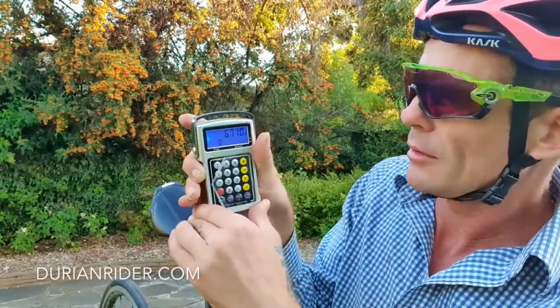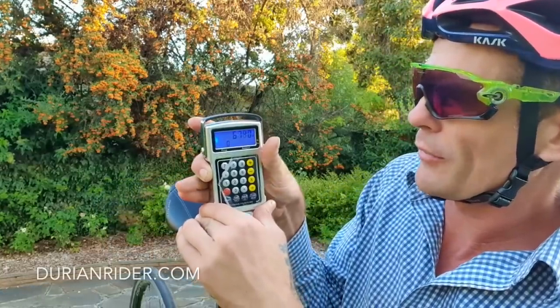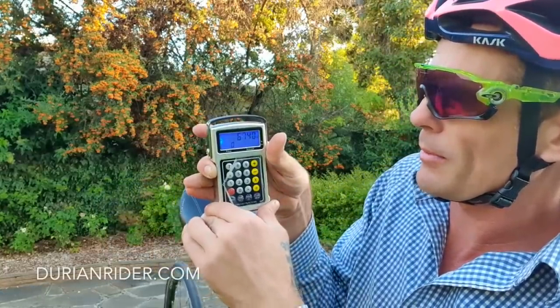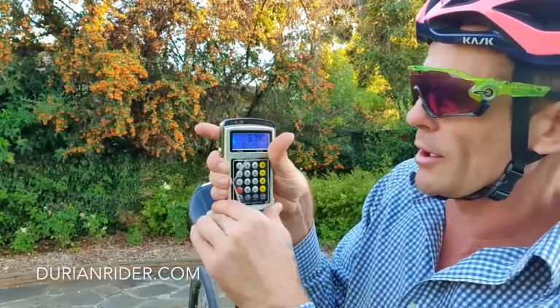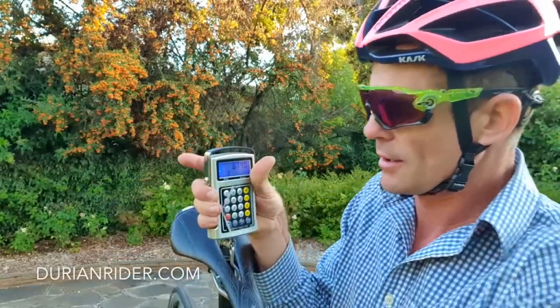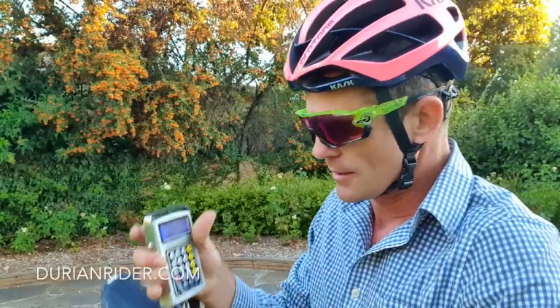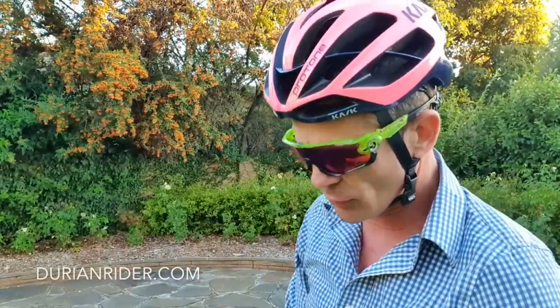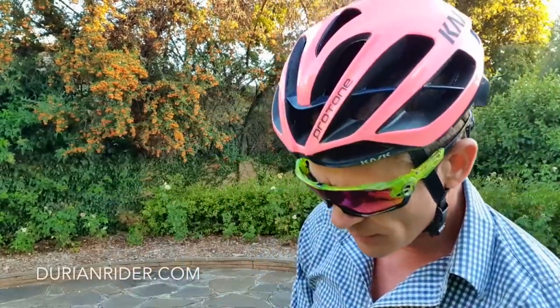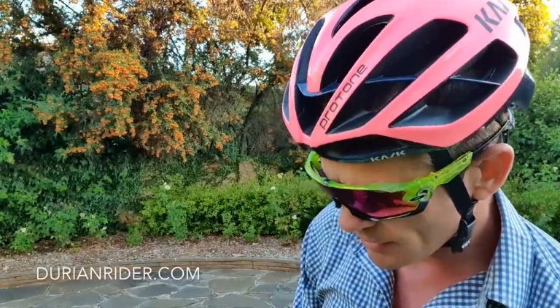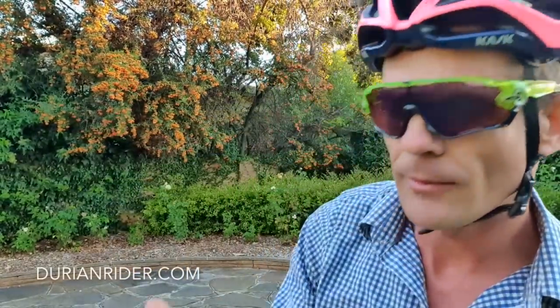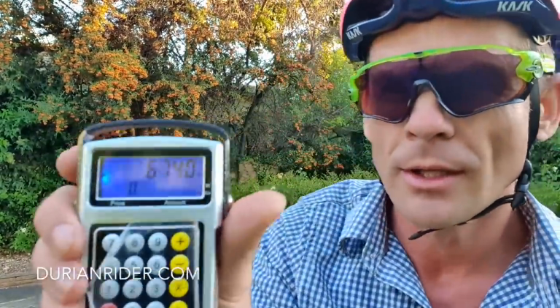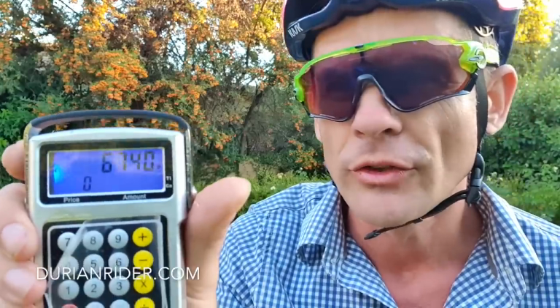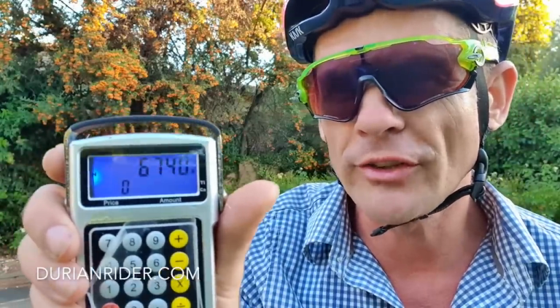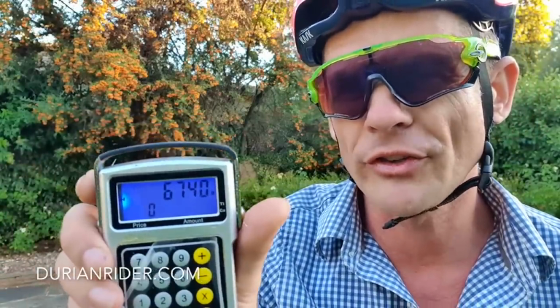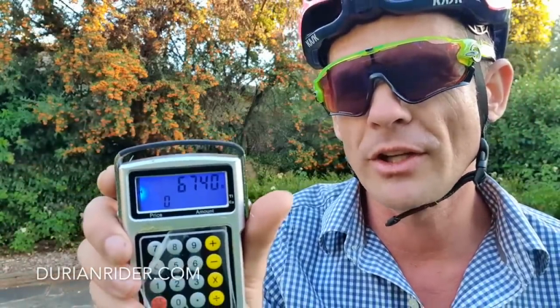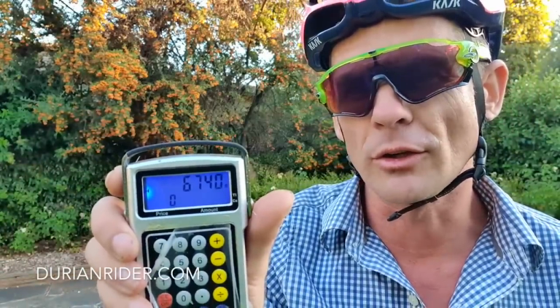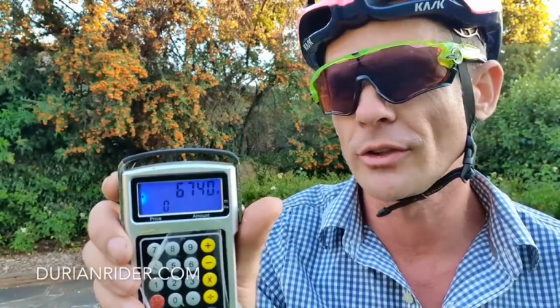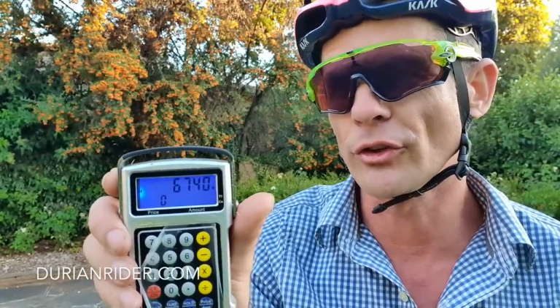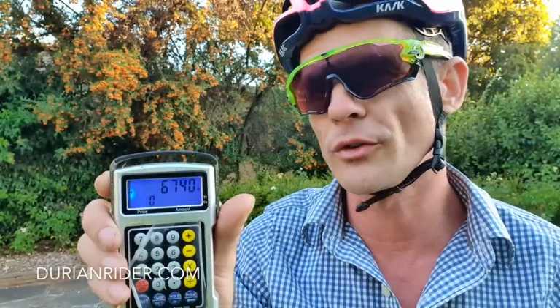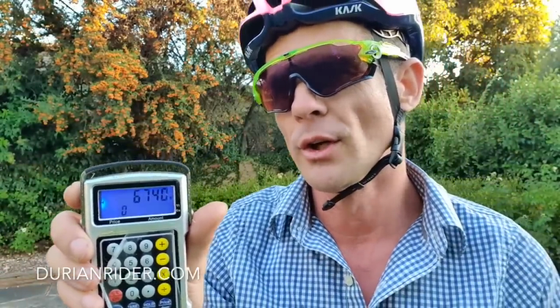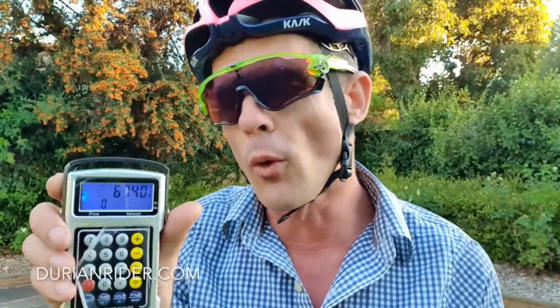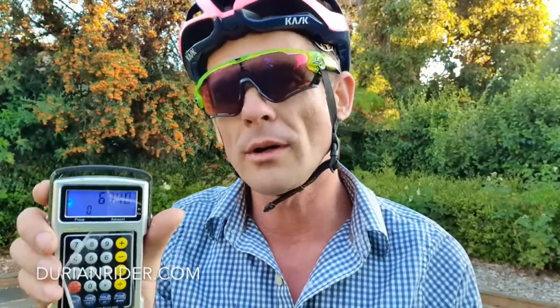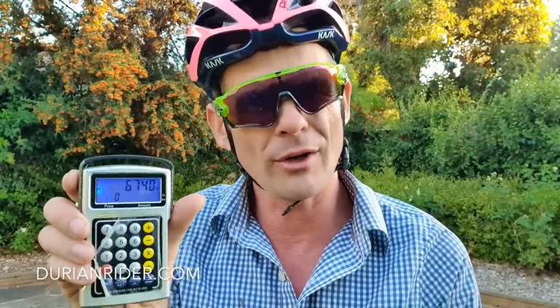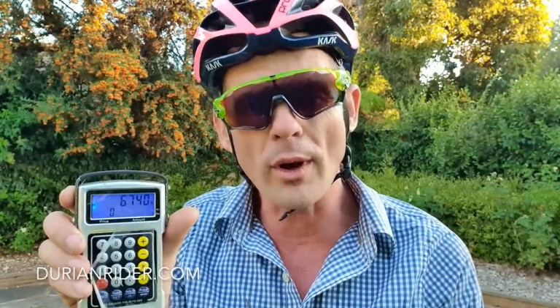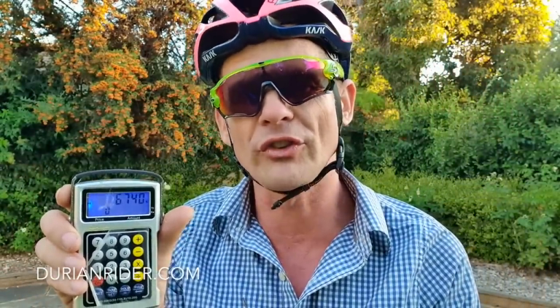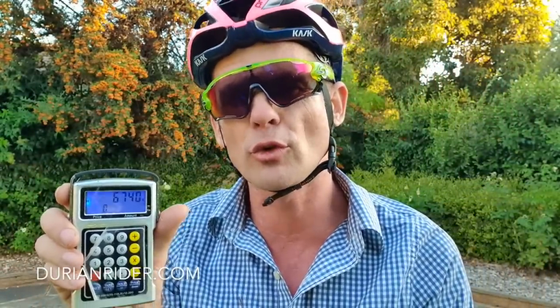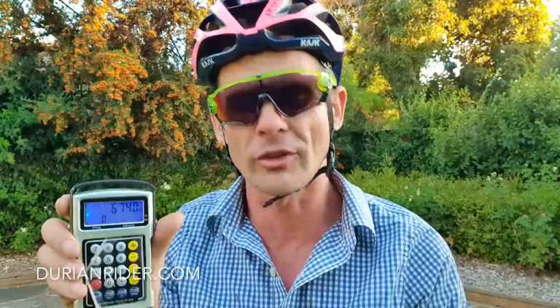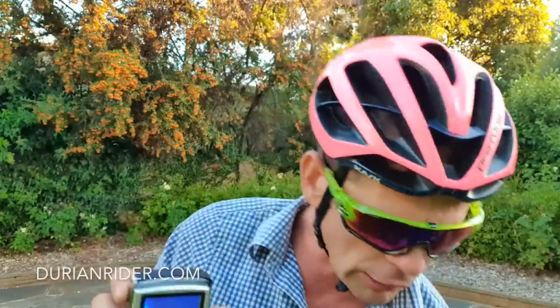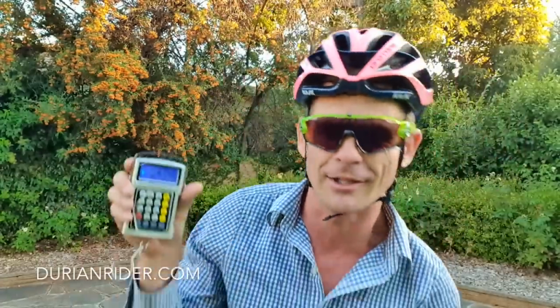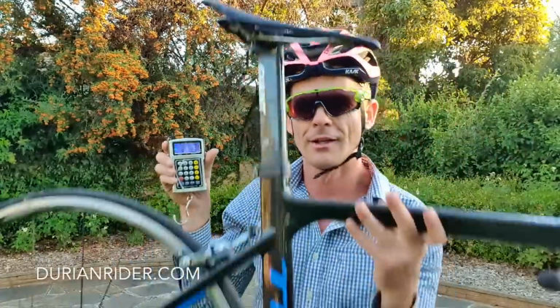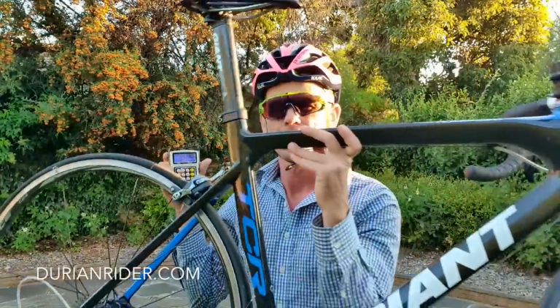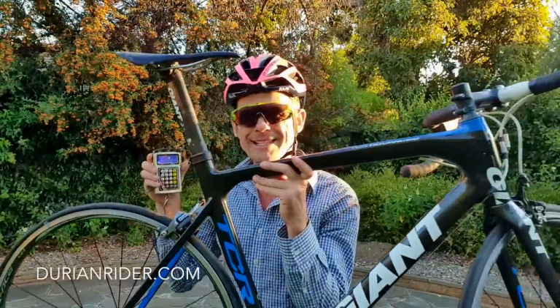I'll wait for the beep. Here we go. This is the weight of the bike: 6.7 kilos. So that's almost 460 grams lighter.